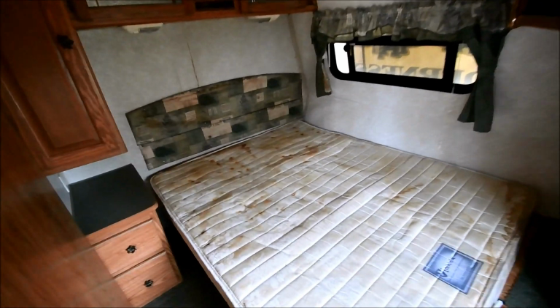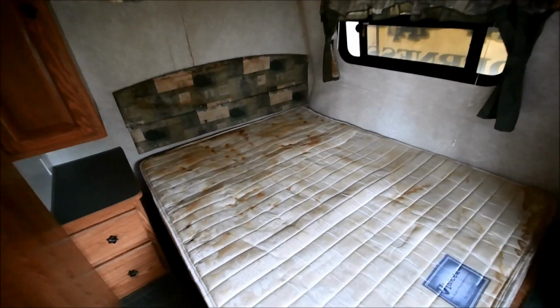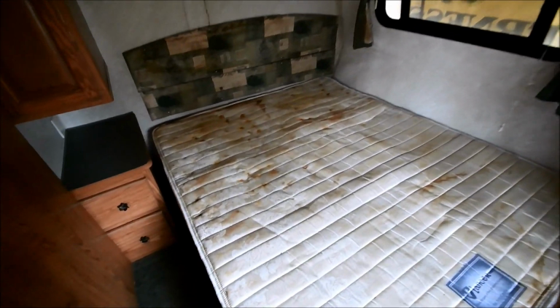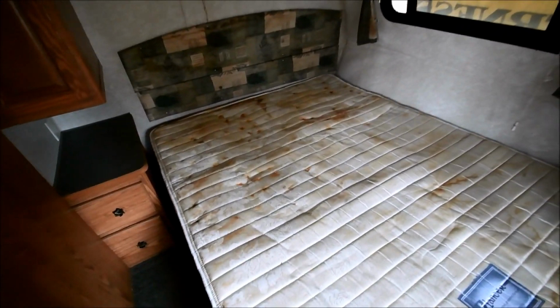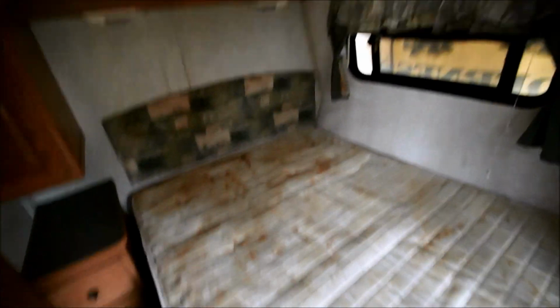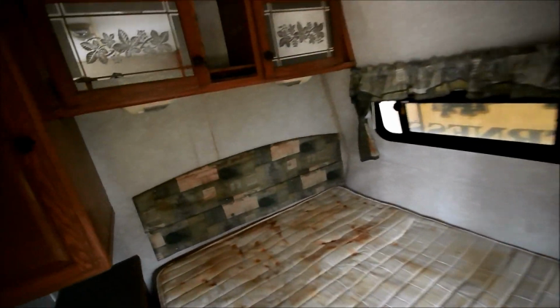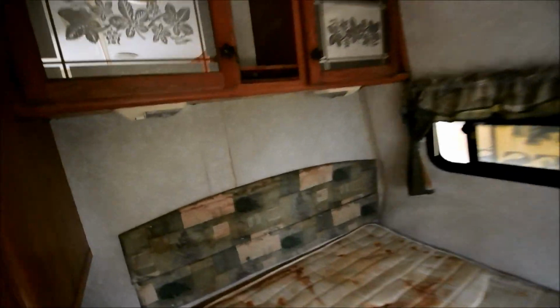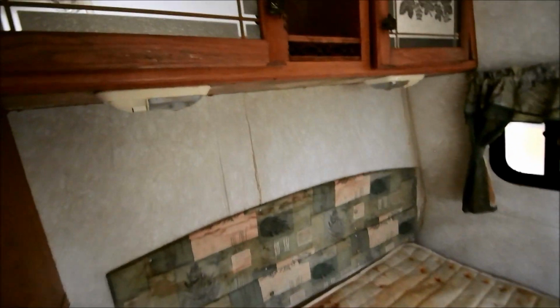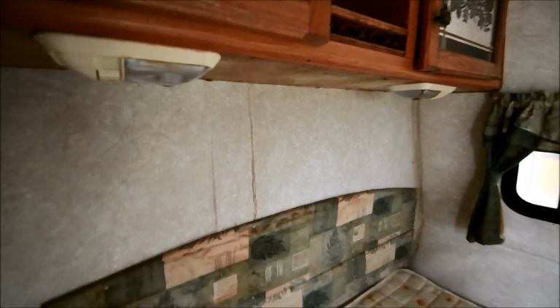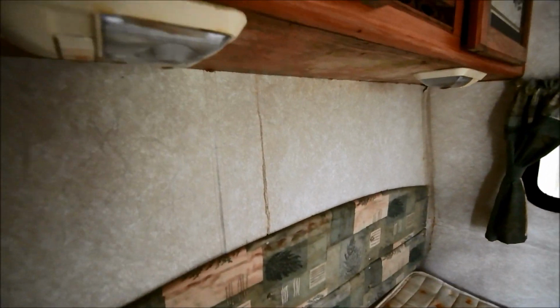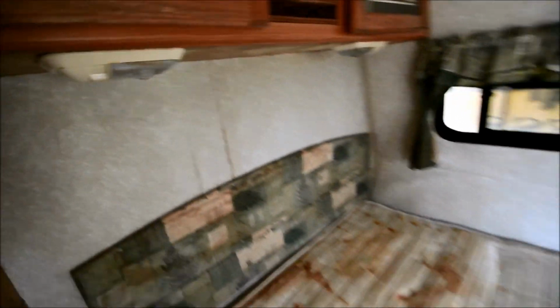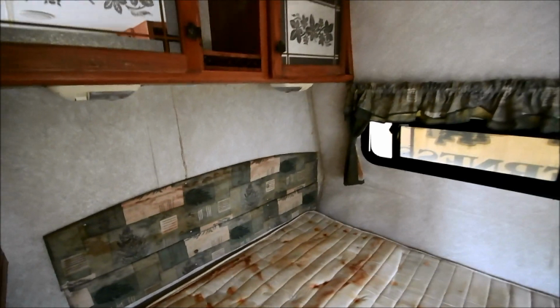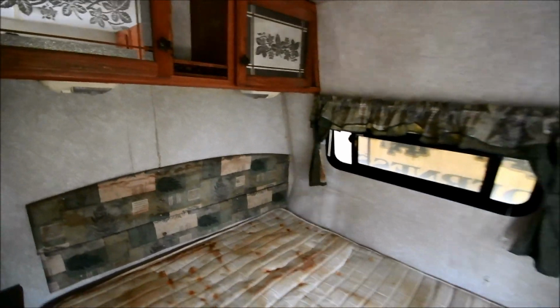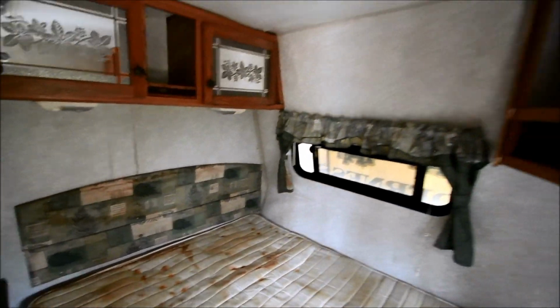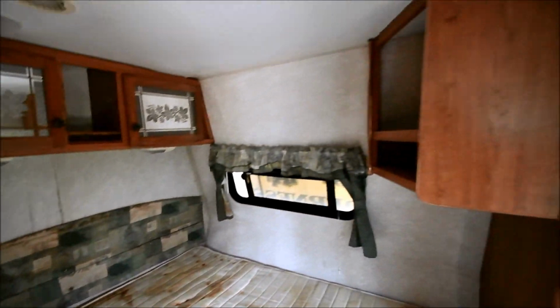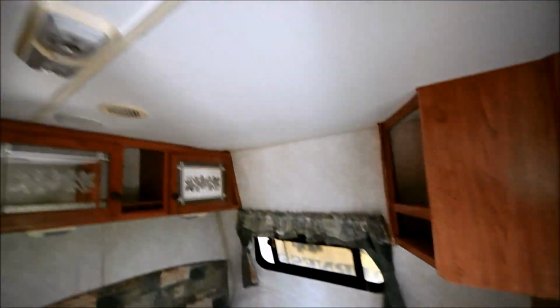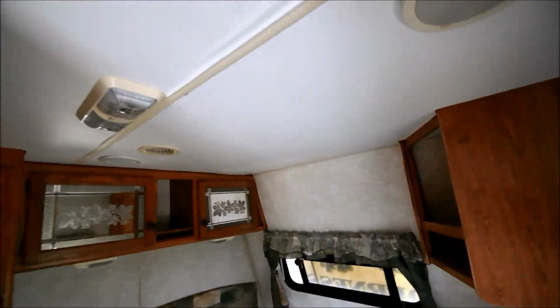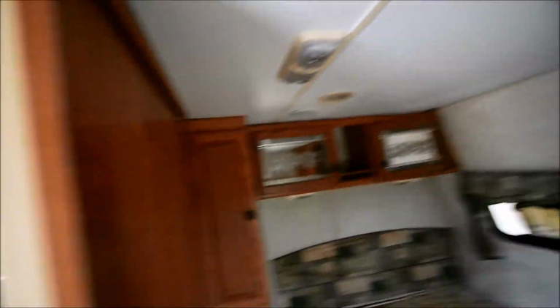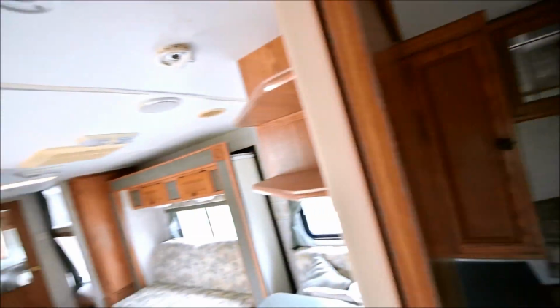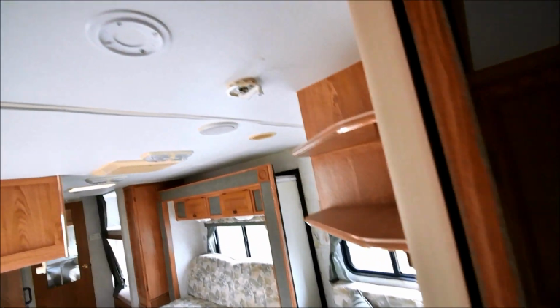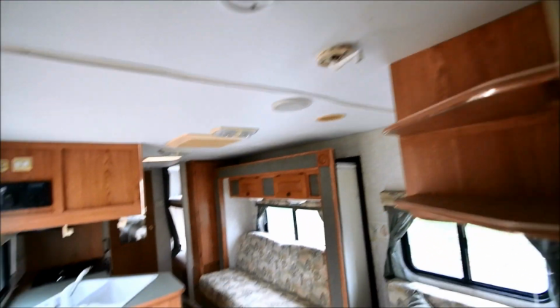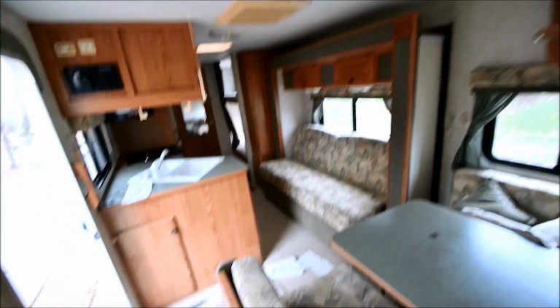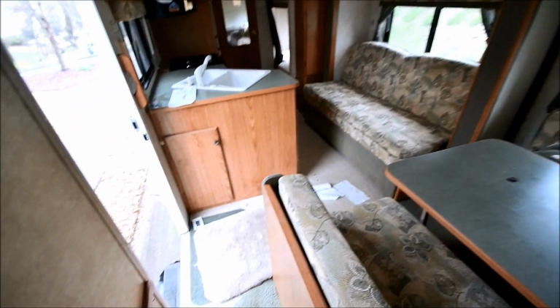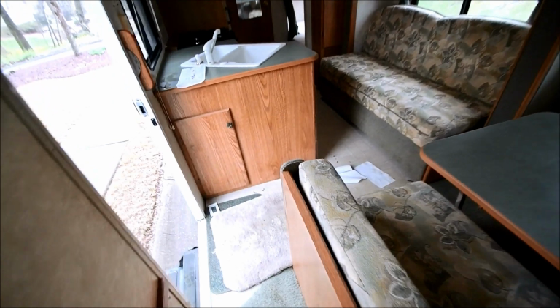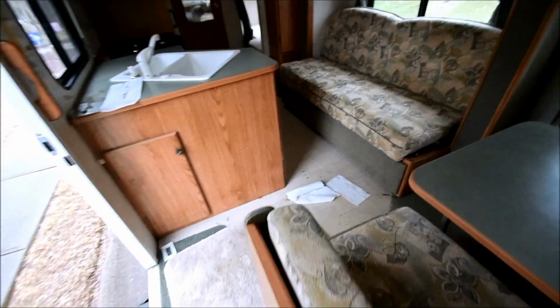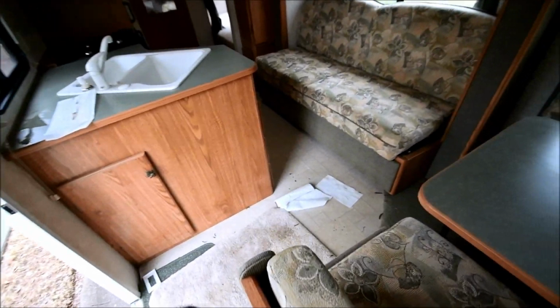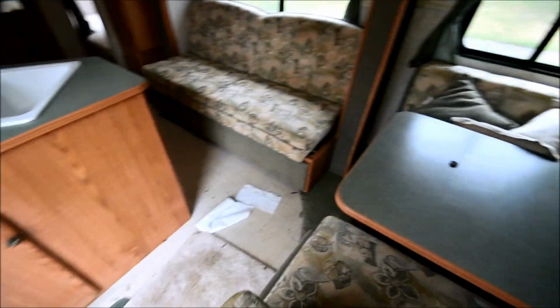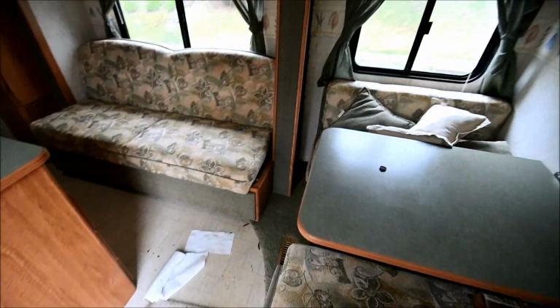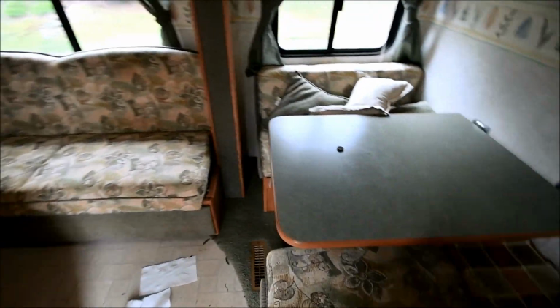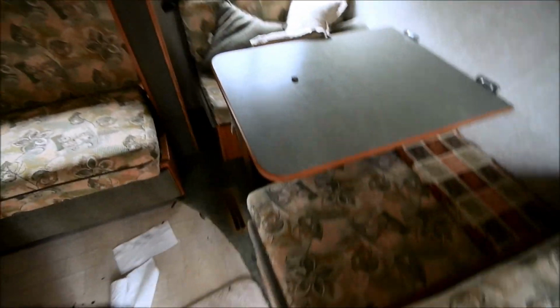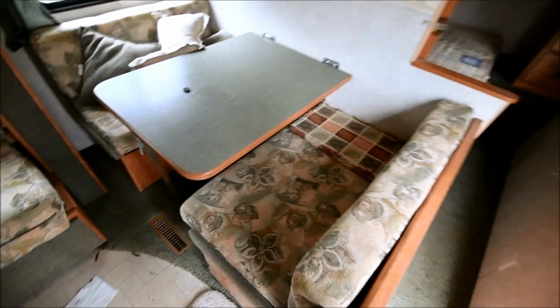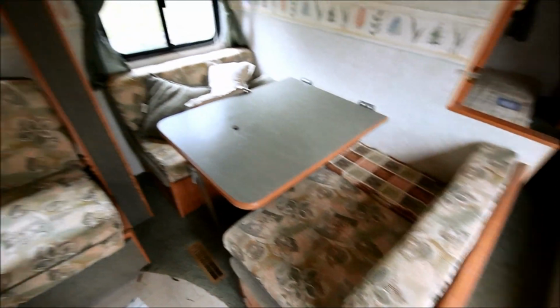This mattress is wet. It's been leaking, as you can see back here. It smells very, very mildewy. Roof probably needs to be repaired.